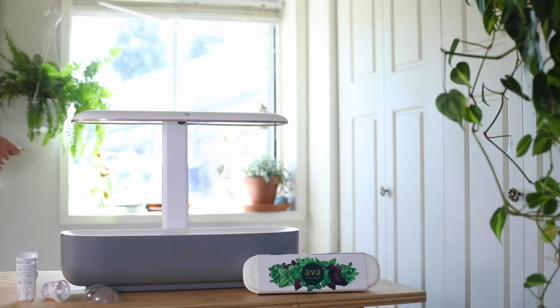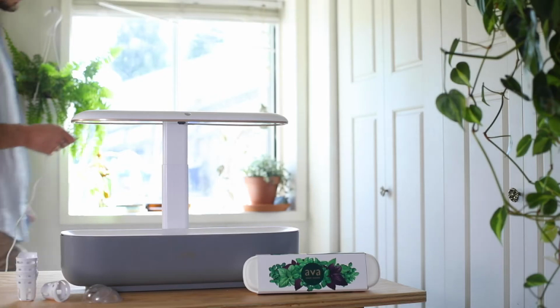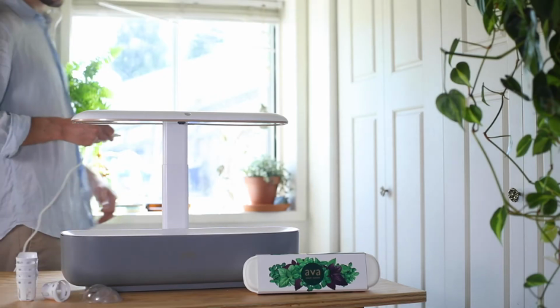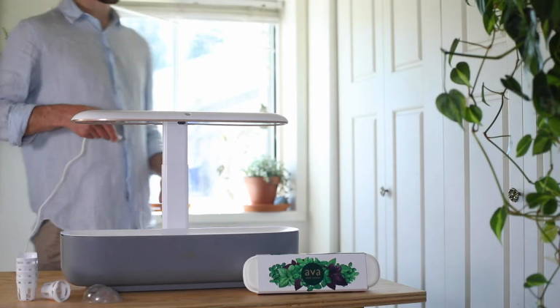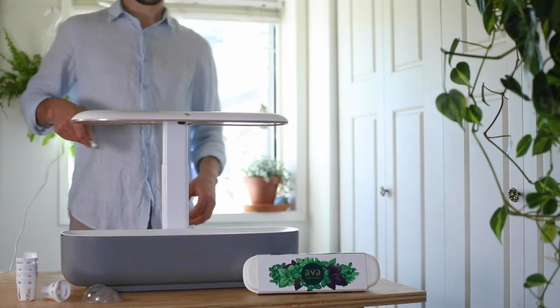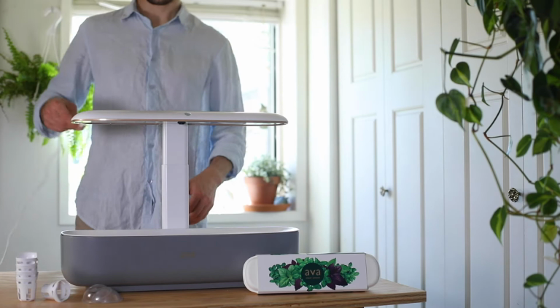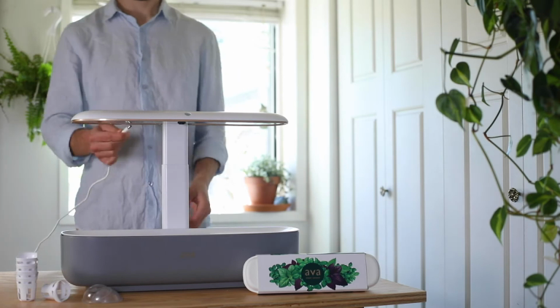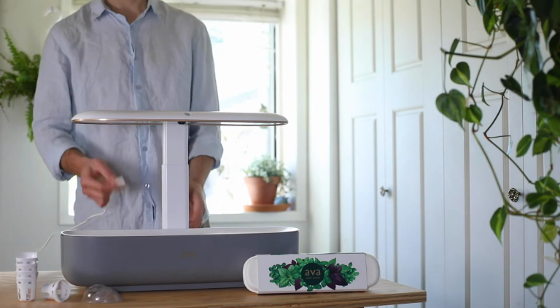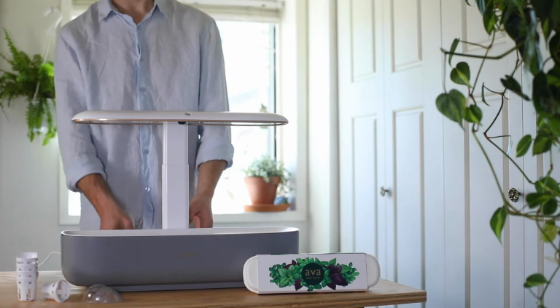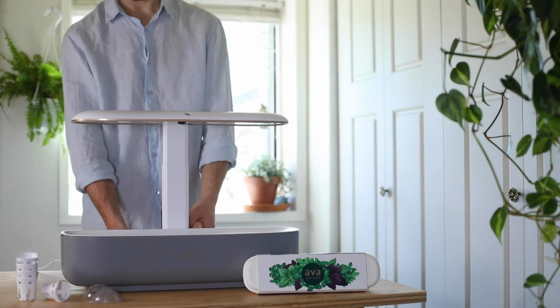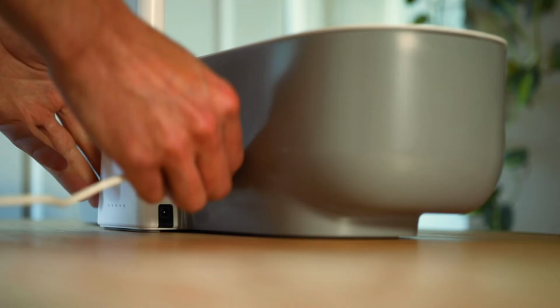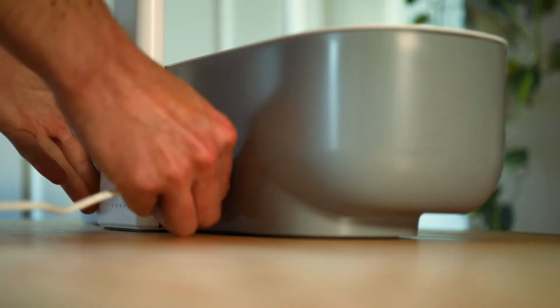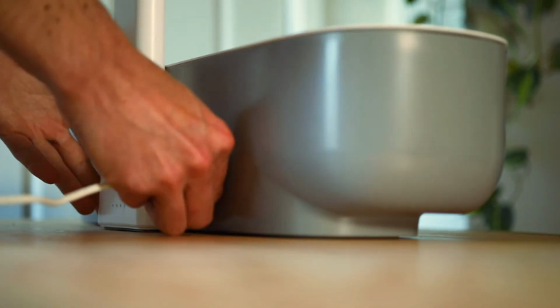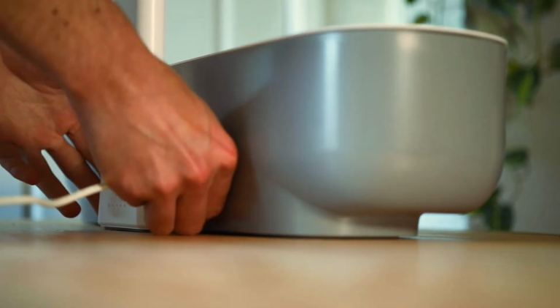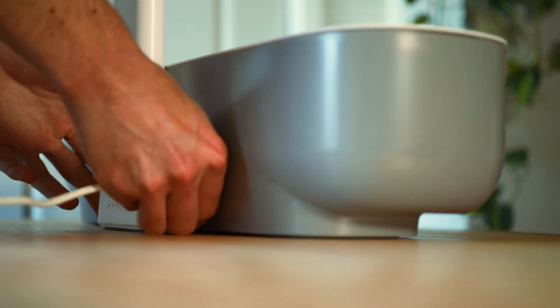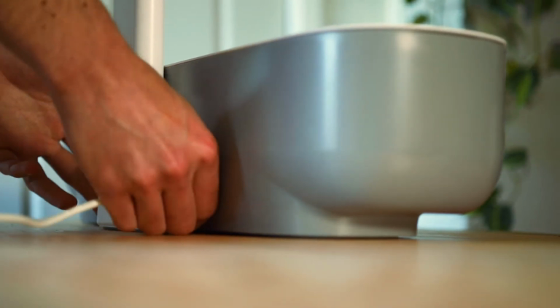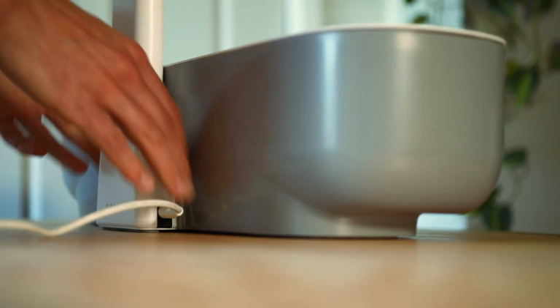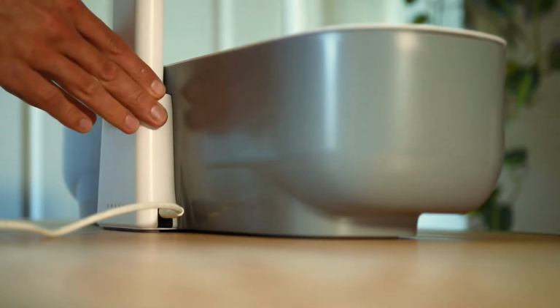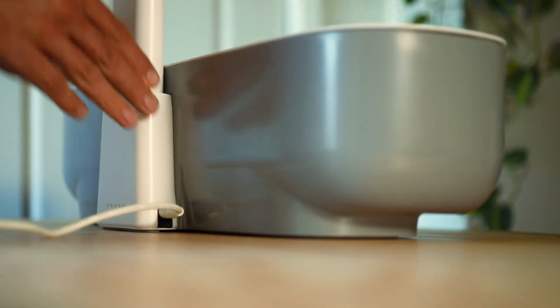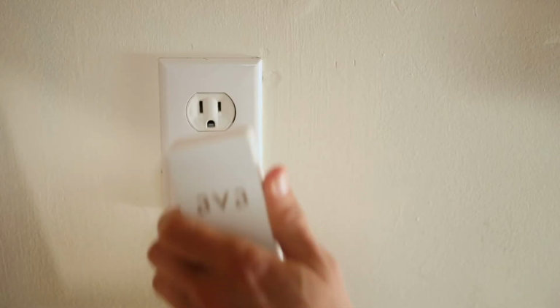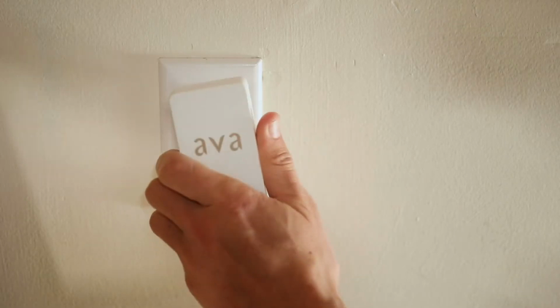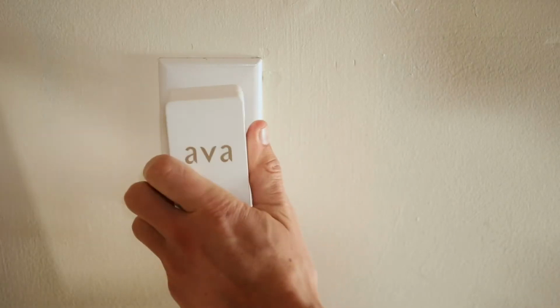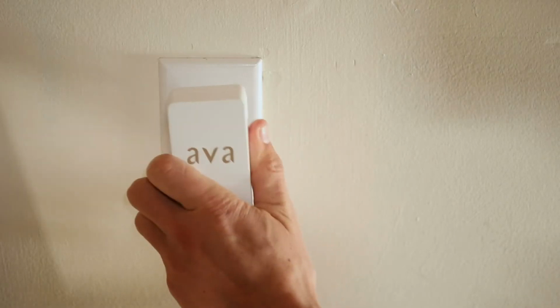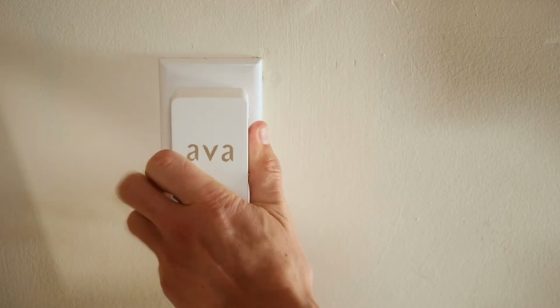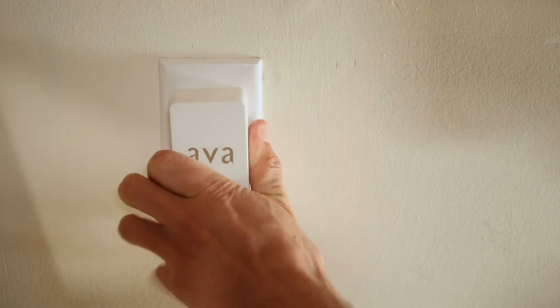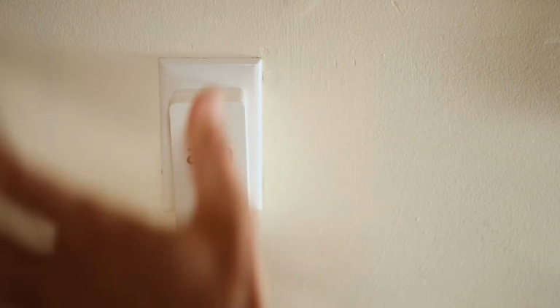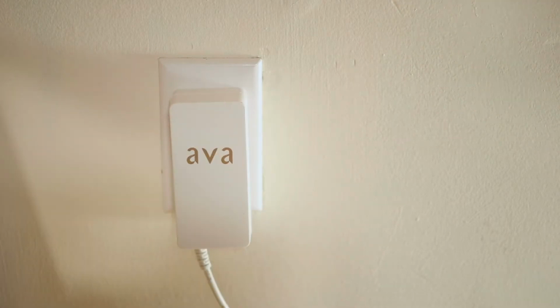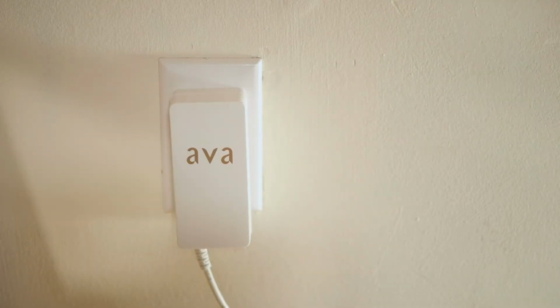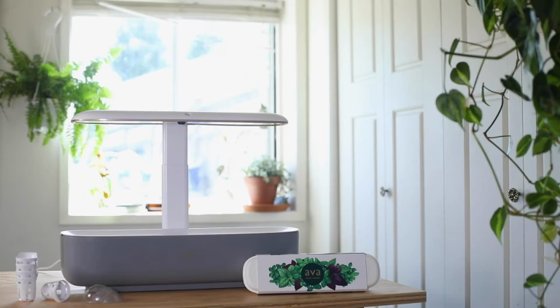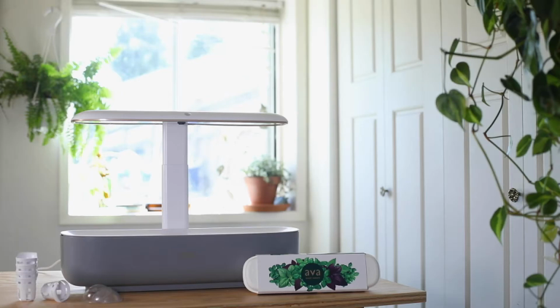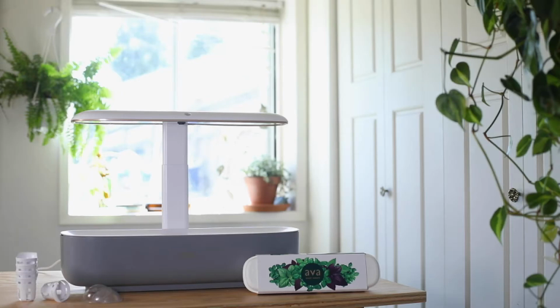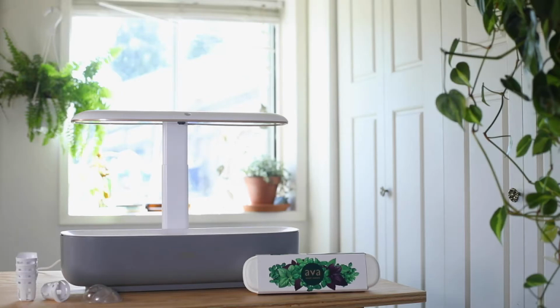Start by taking your power adapter and plugging in the small end into the back of the Byte. Then put the plug into the nearest wall socket and wait for your device to be fully turned on.